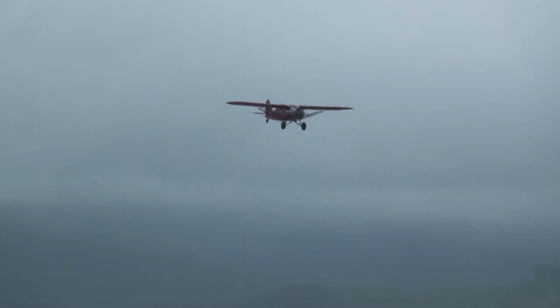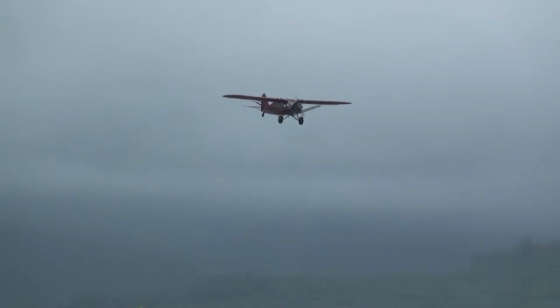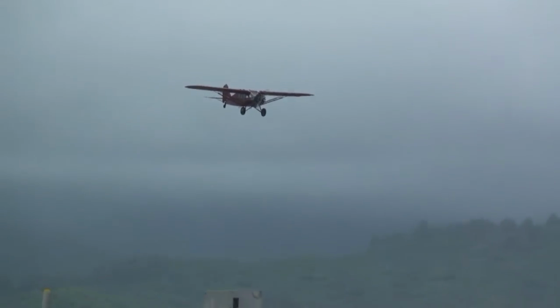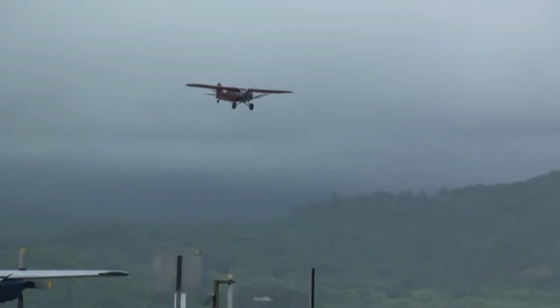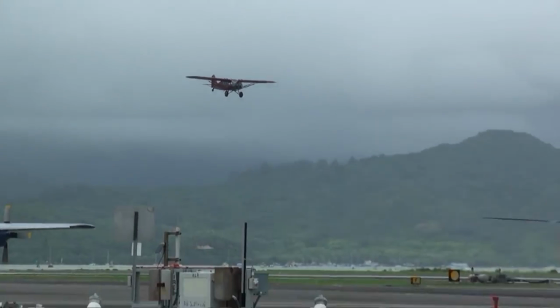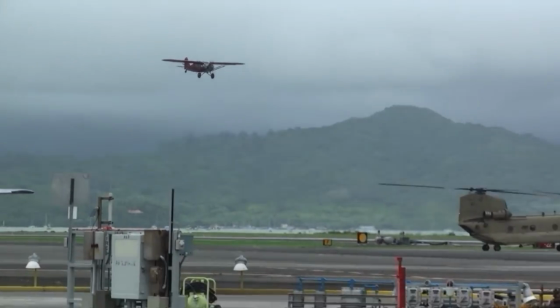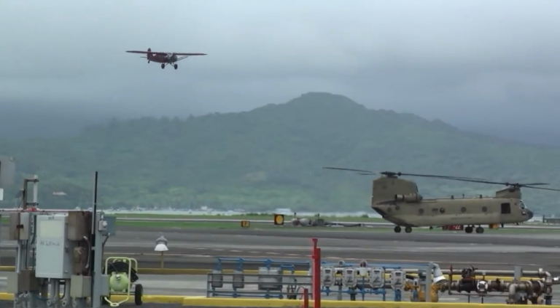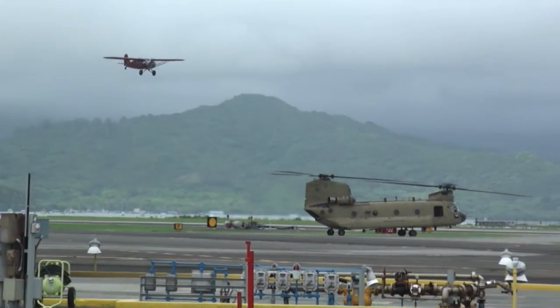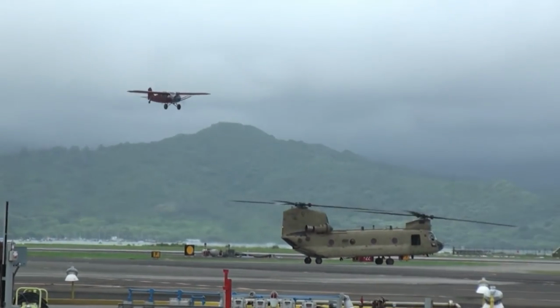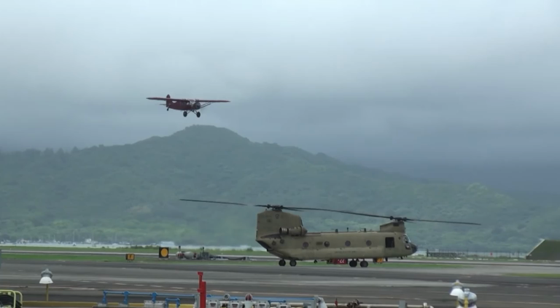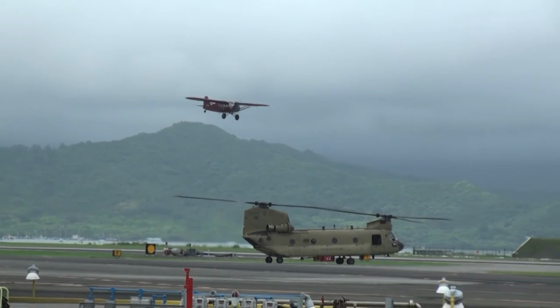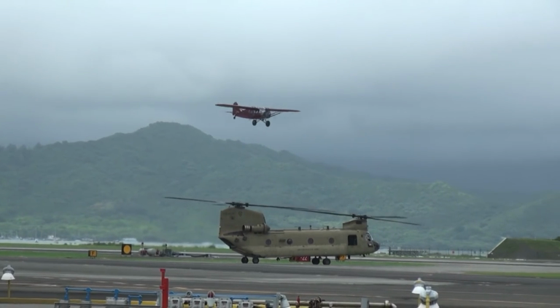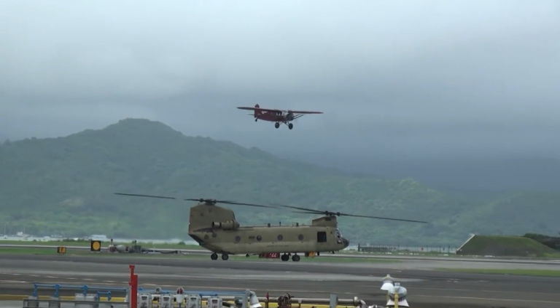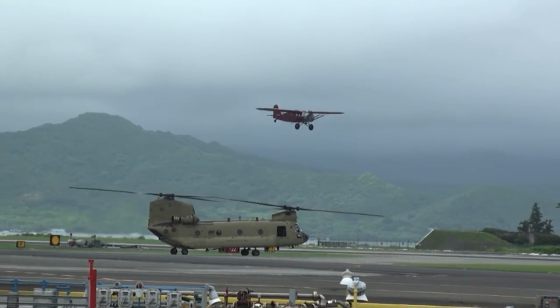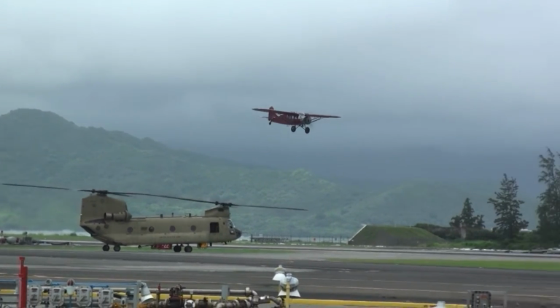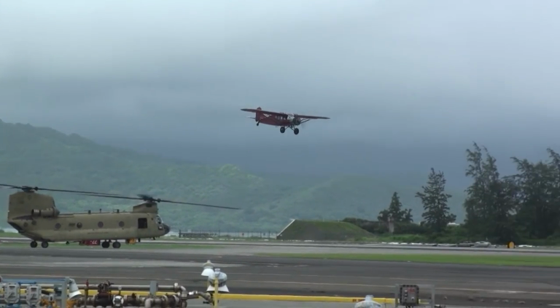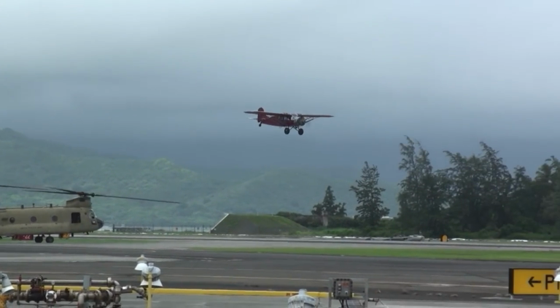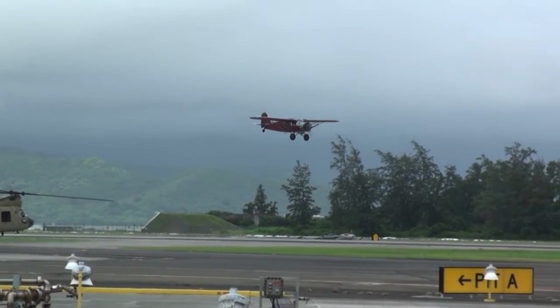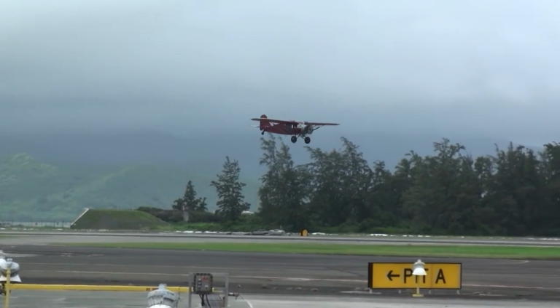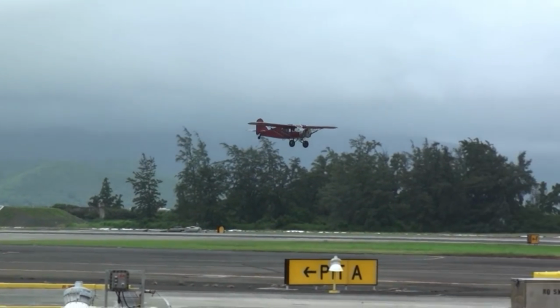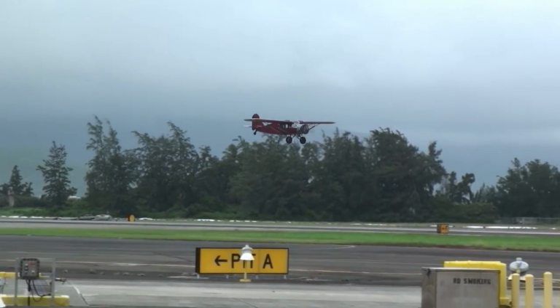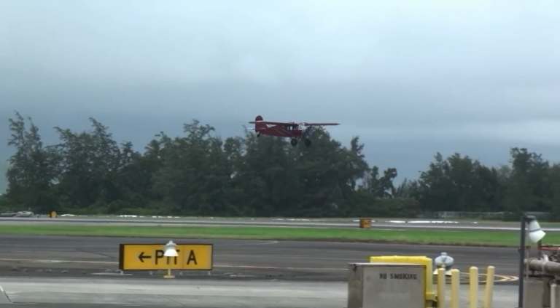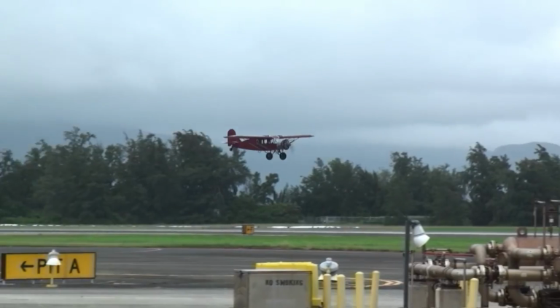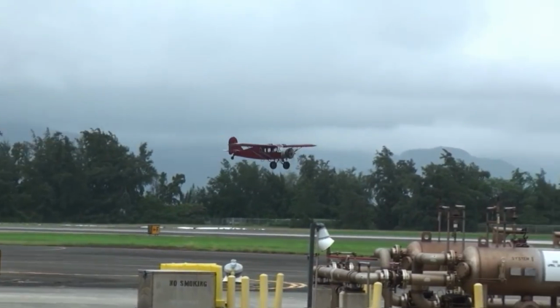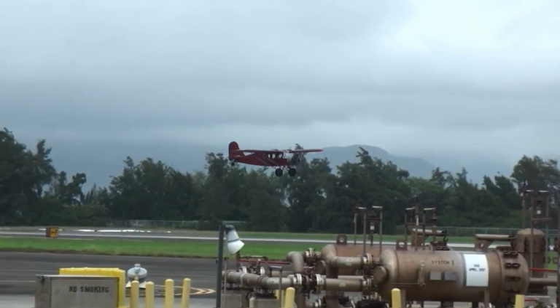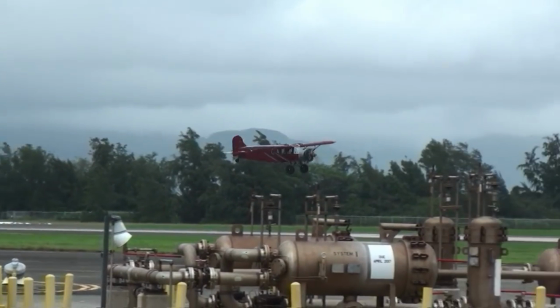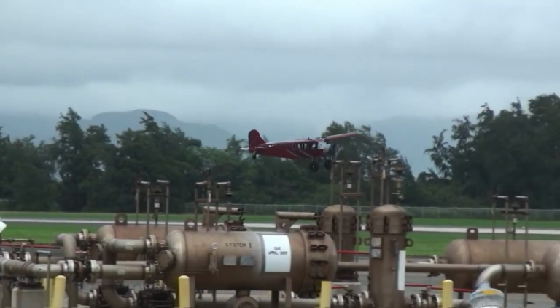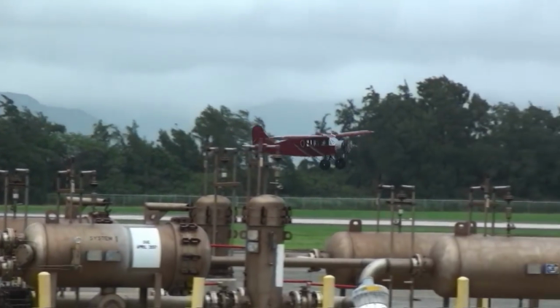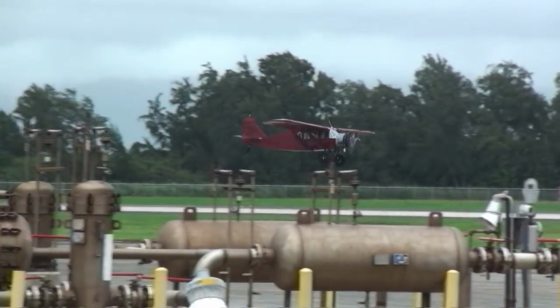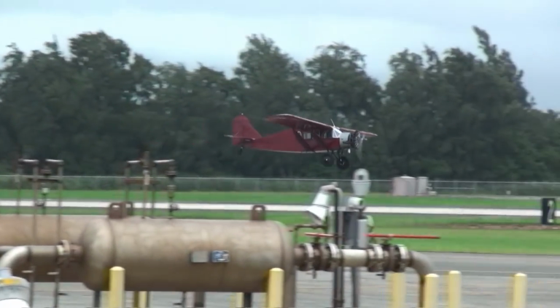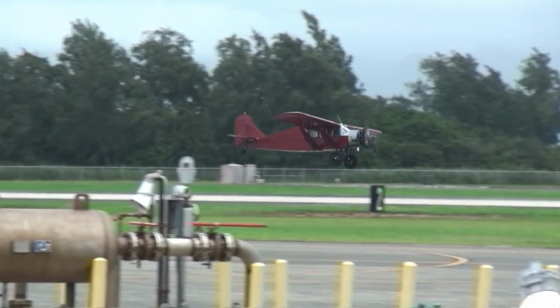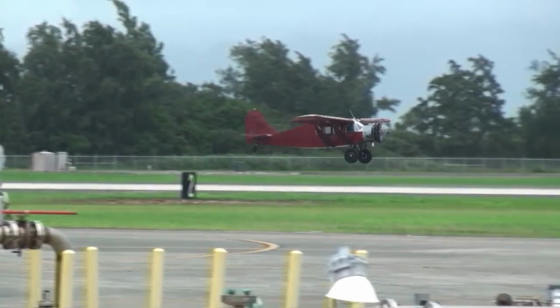By the way, if you have a friend that is an employee or a retiree for Hawaiian Airlines, you can take these rides in the biplane. They're operated now as a courtesy to all of our employees and retirees.